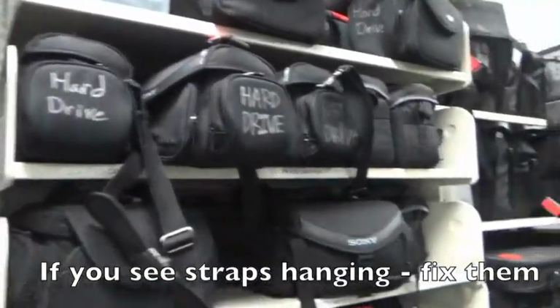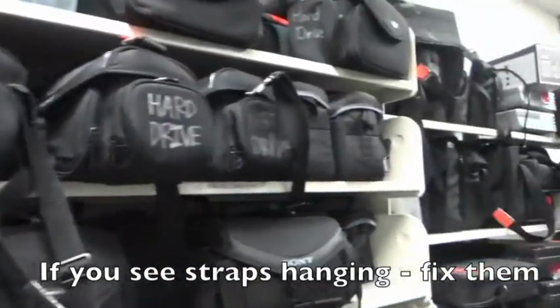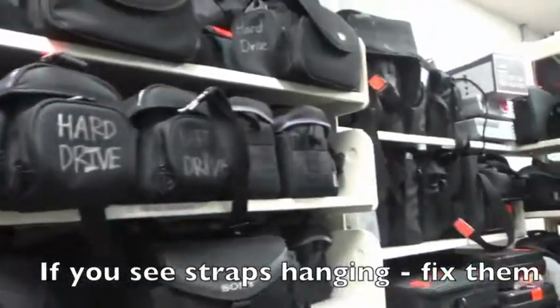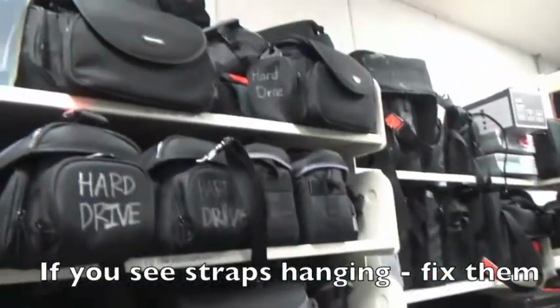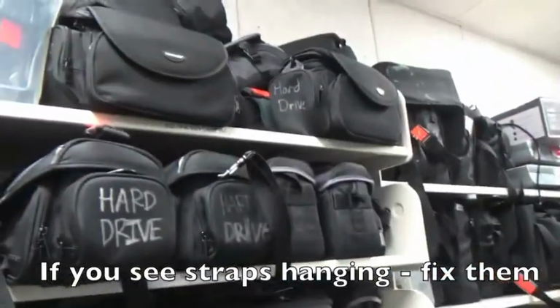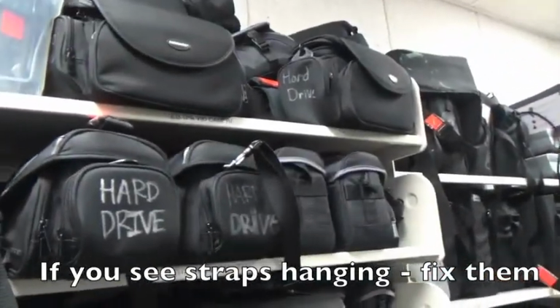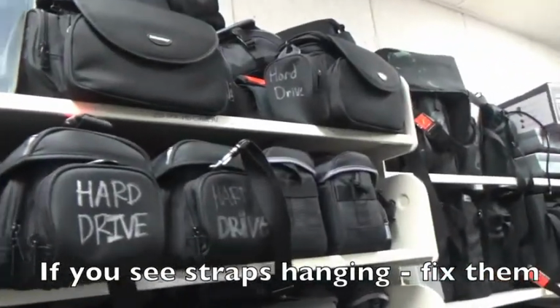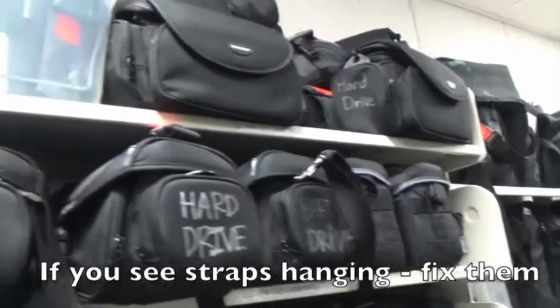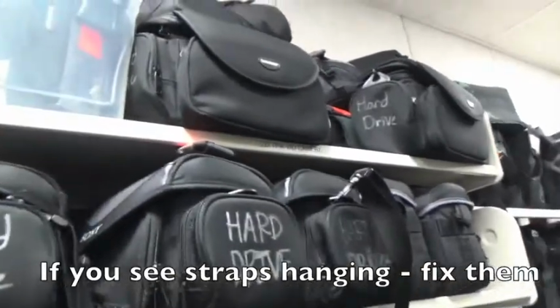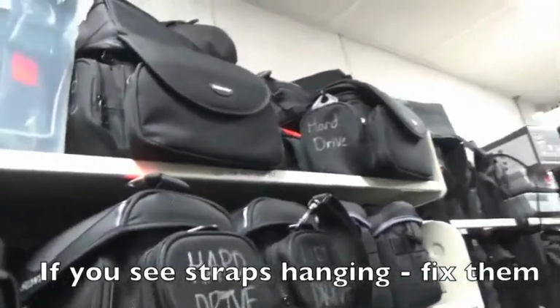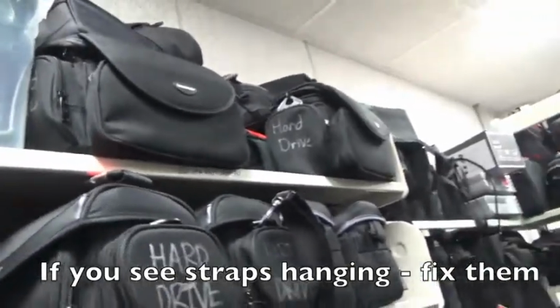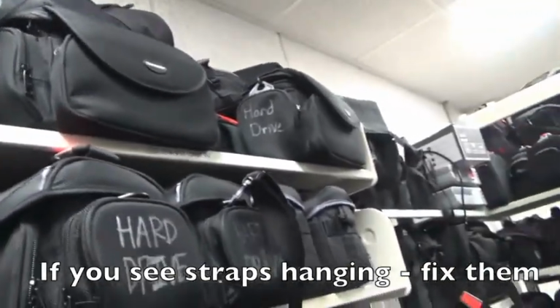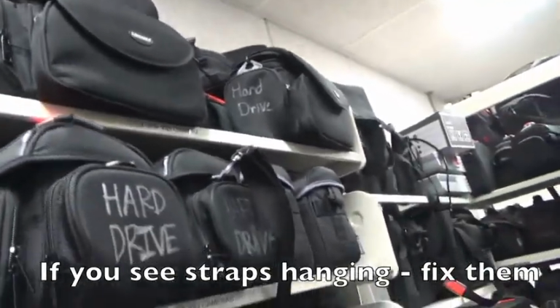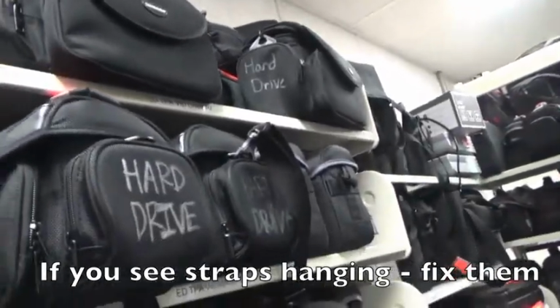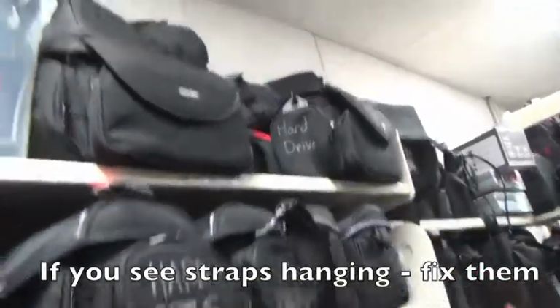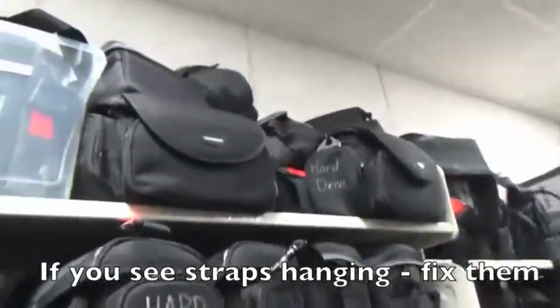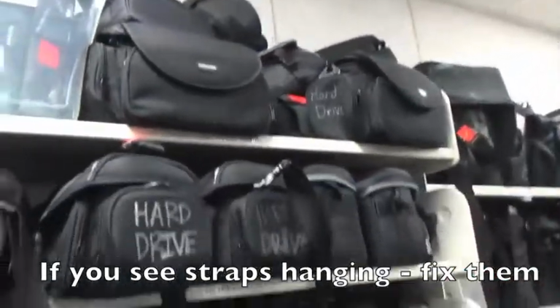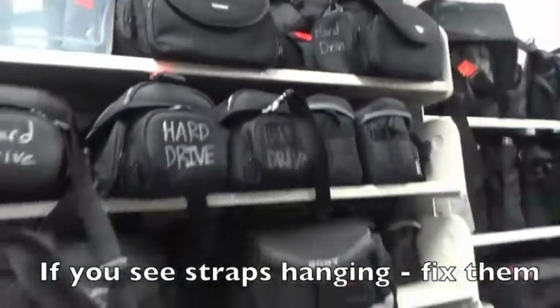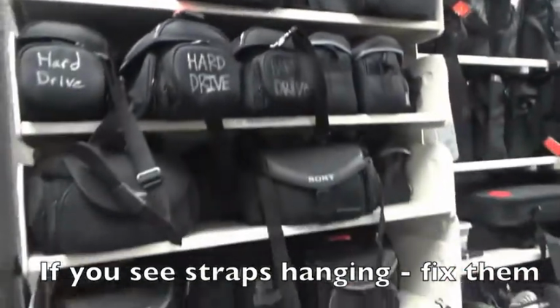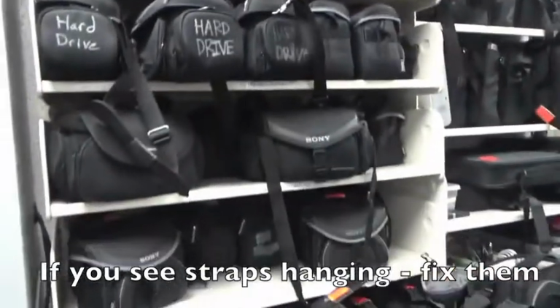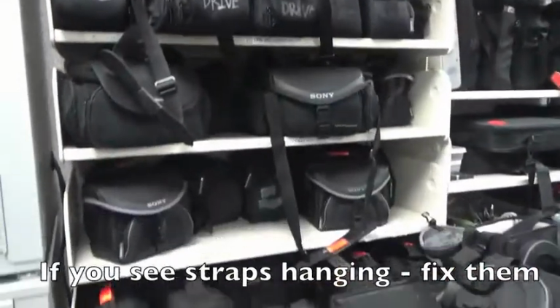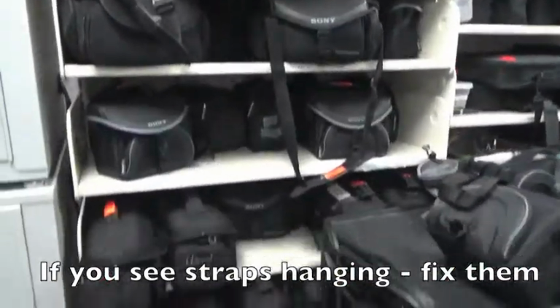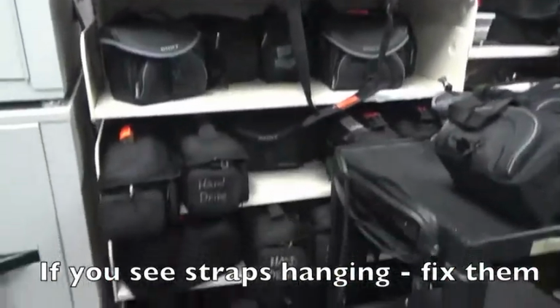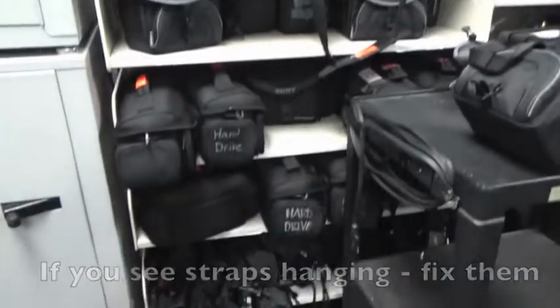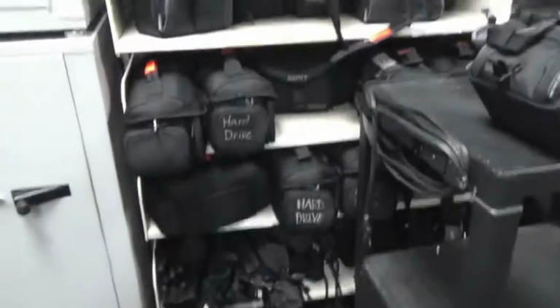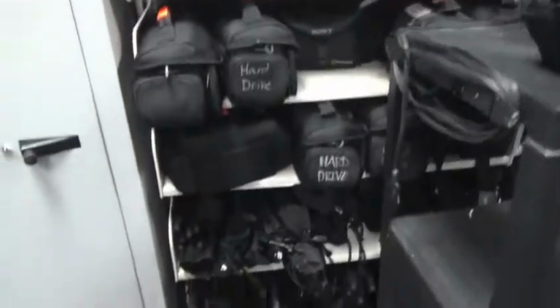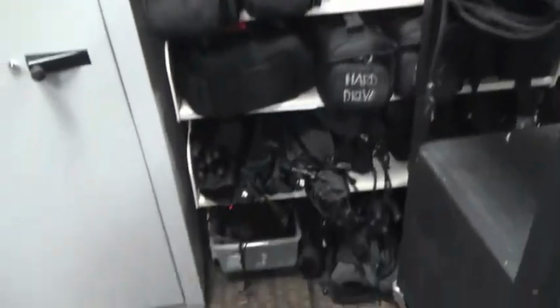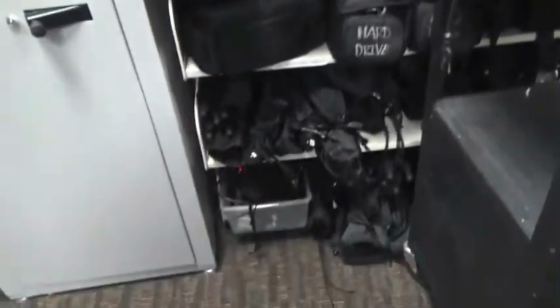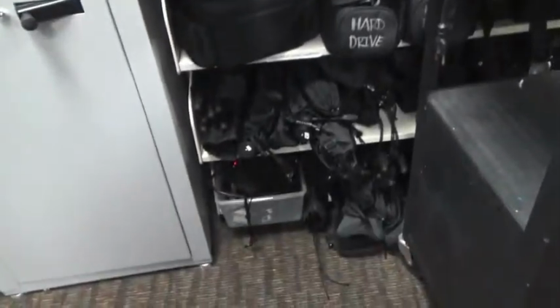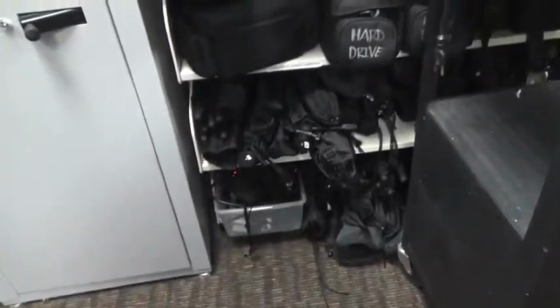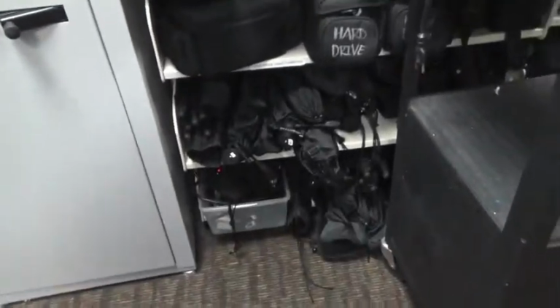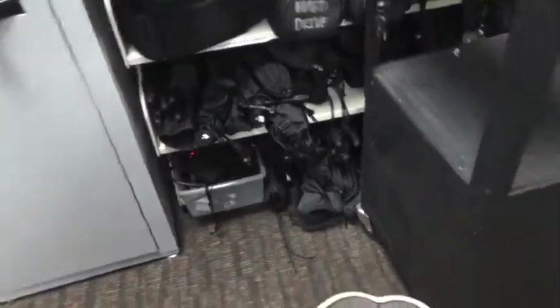Next to those, we have video cameras of a variety of types. All of these can be checked out by any student who needs them, and there are tripods at the bottom.